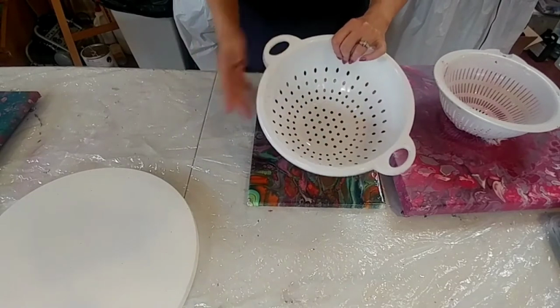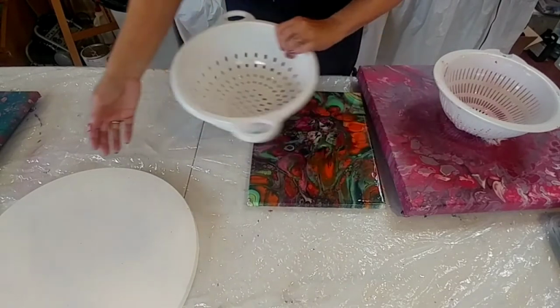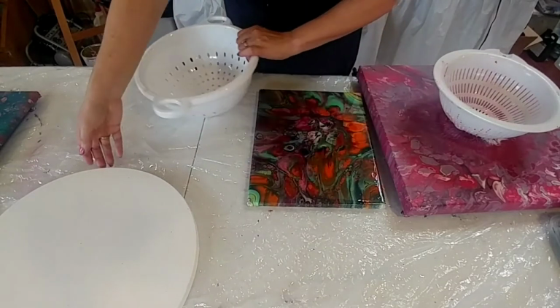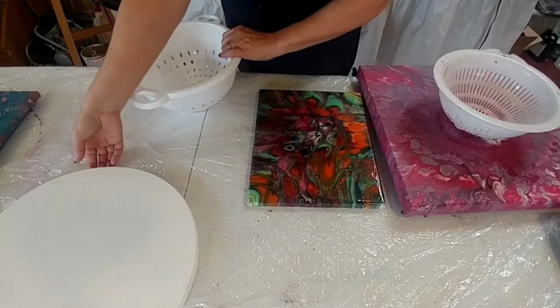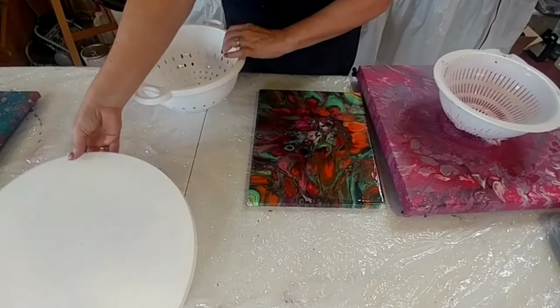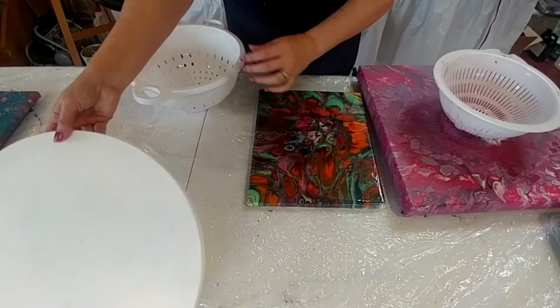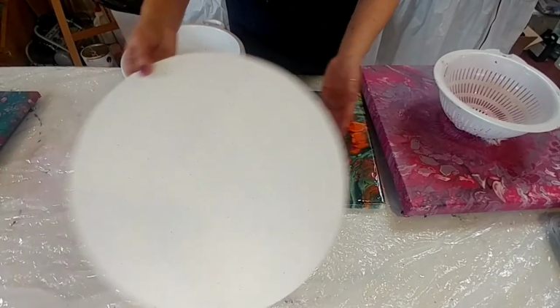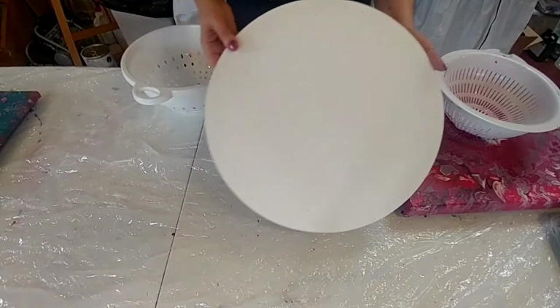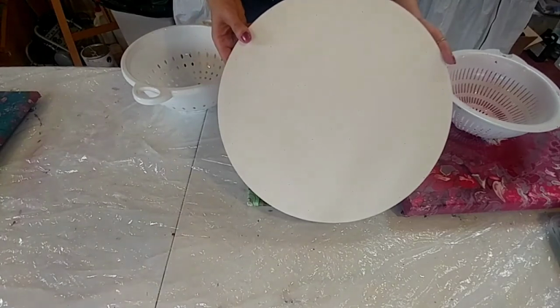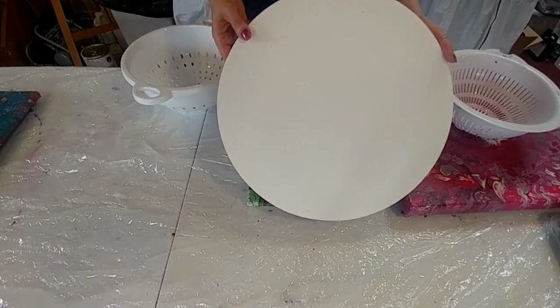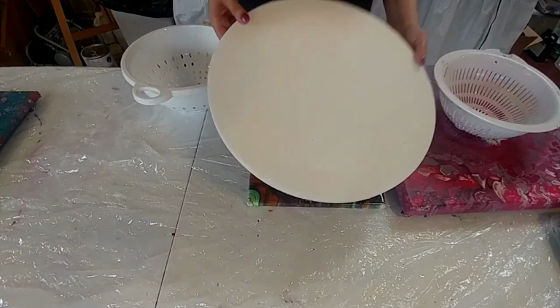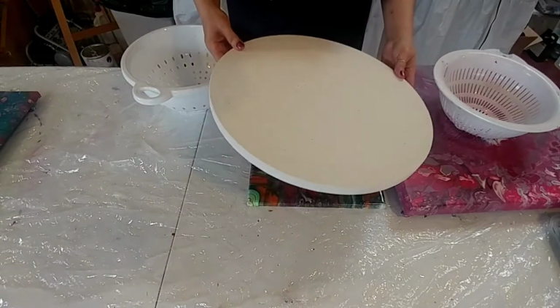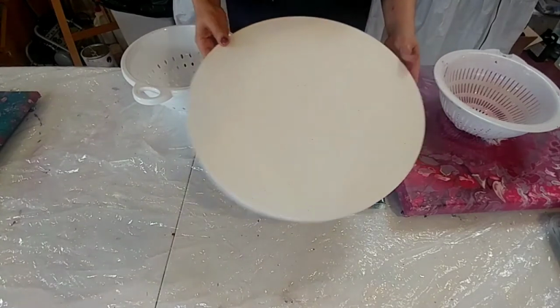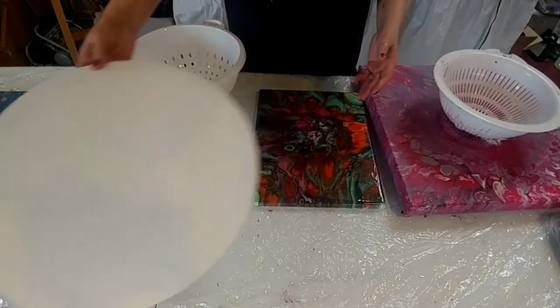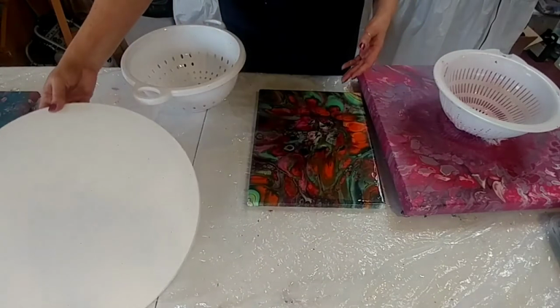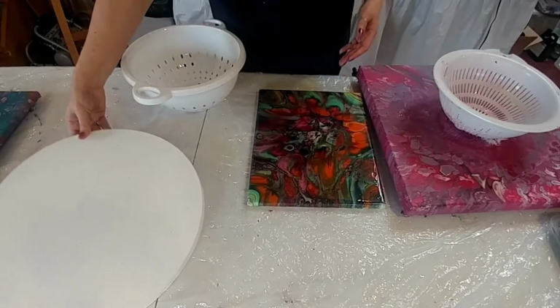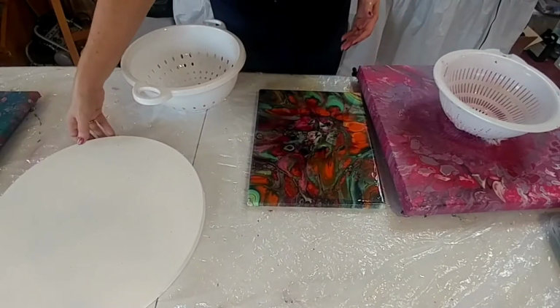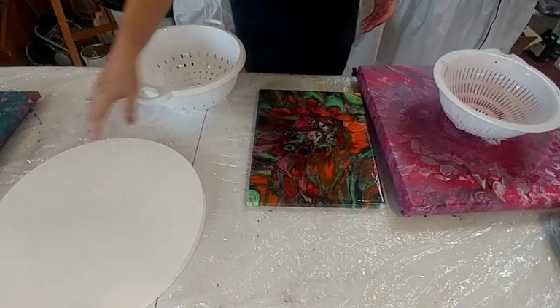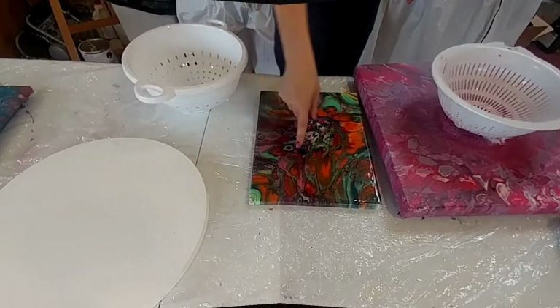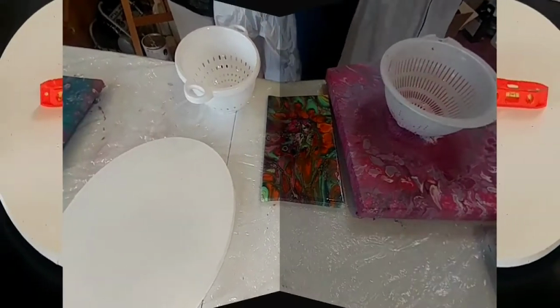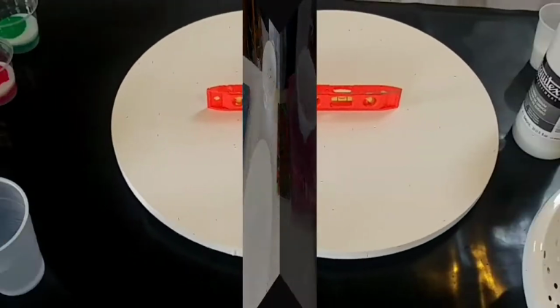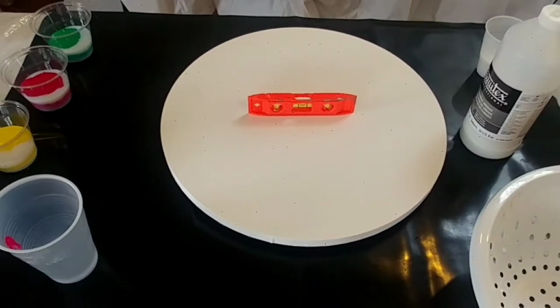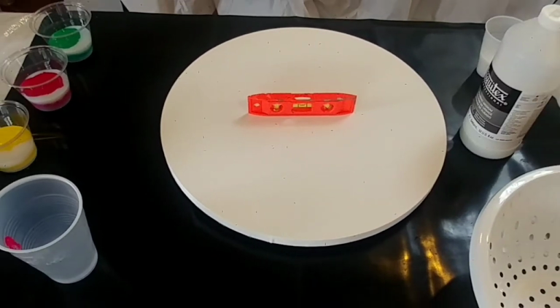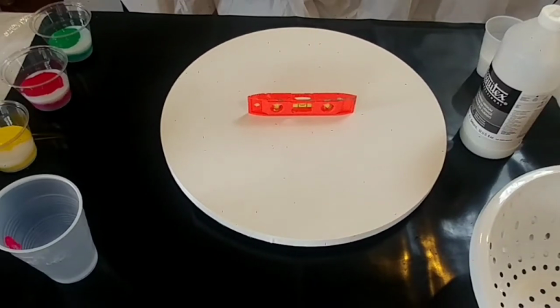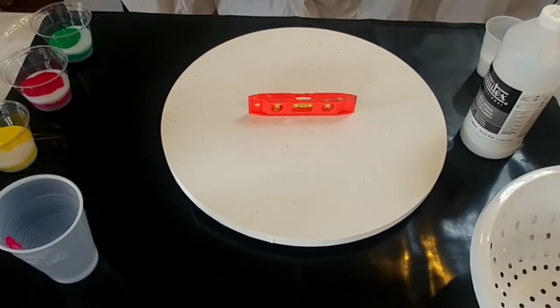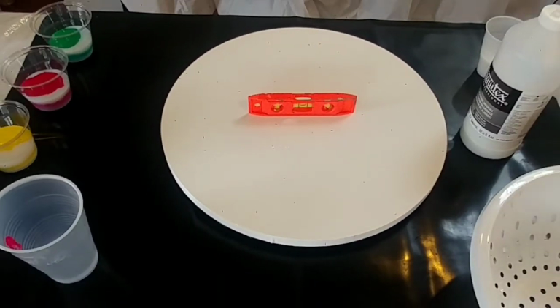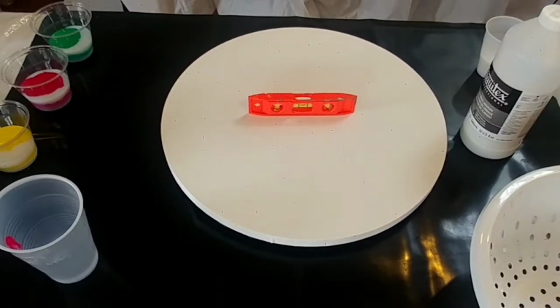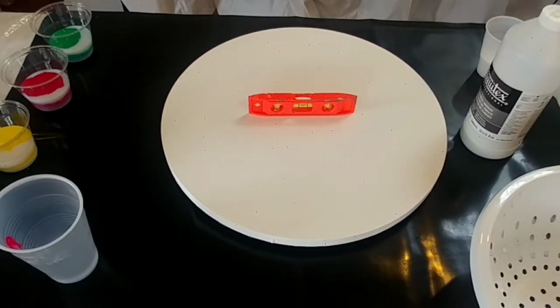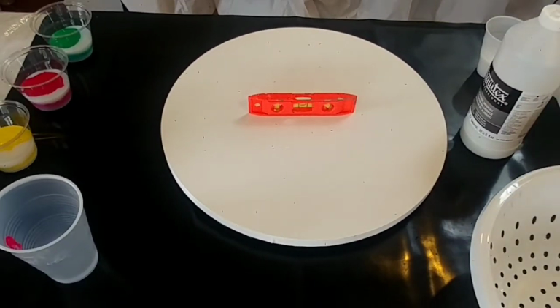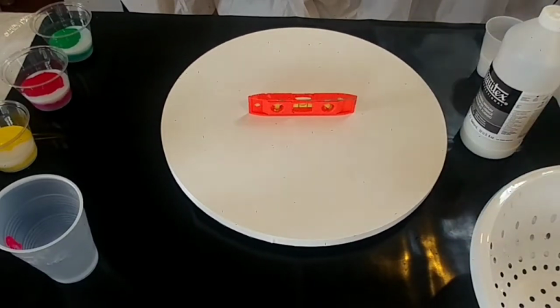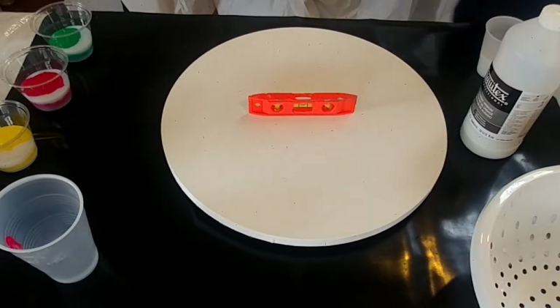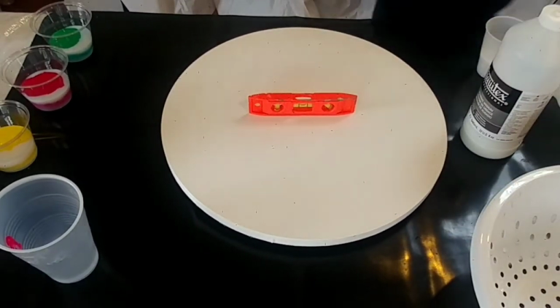This time I'm going to do a rainbow pour on a round canvas. Let me mix up my paints and I'll be right back.